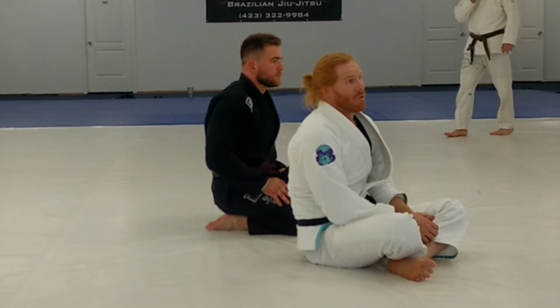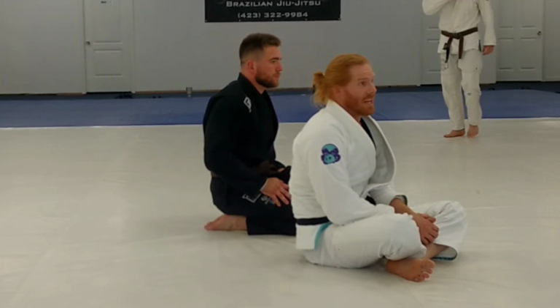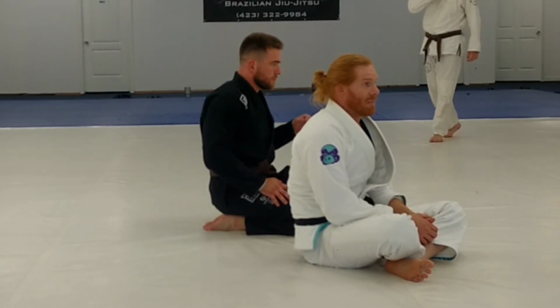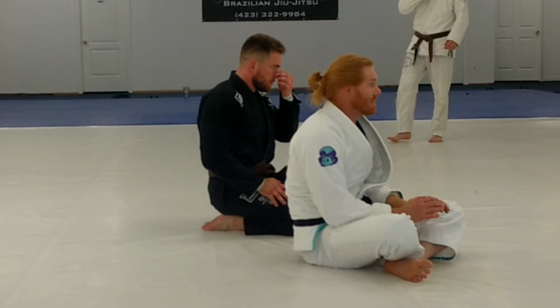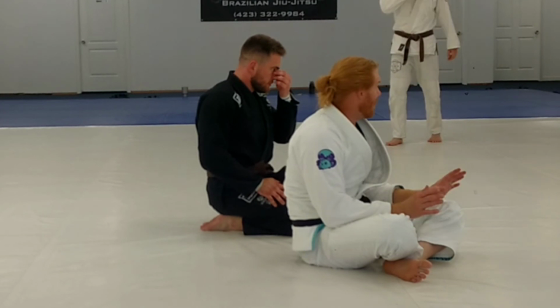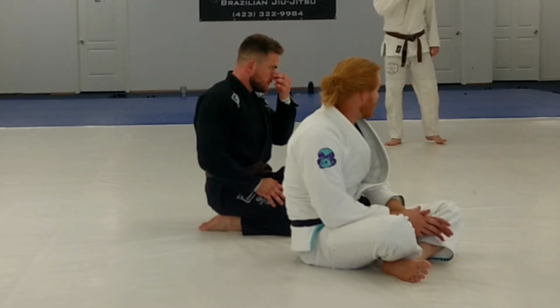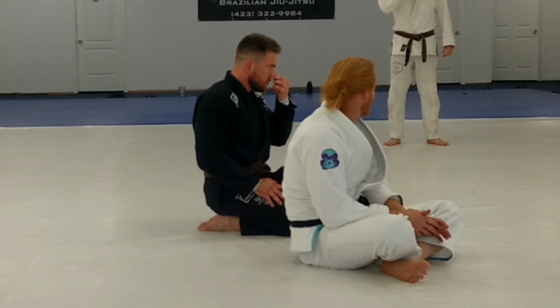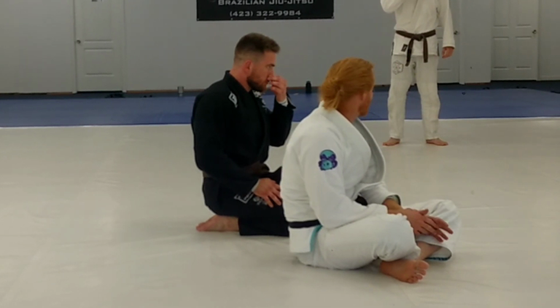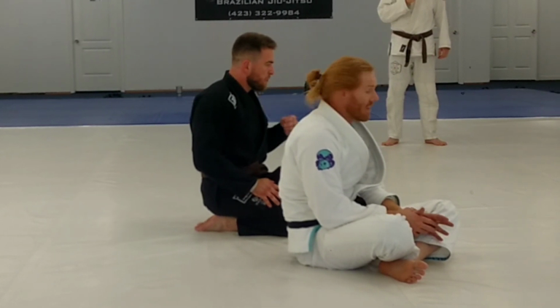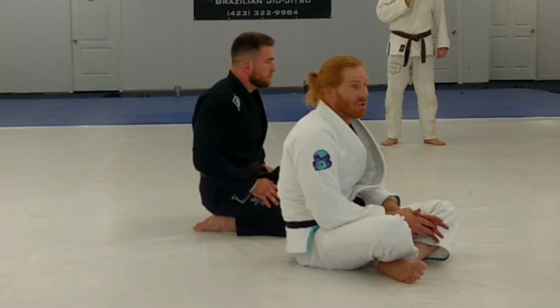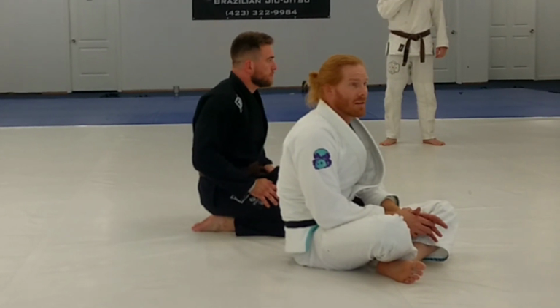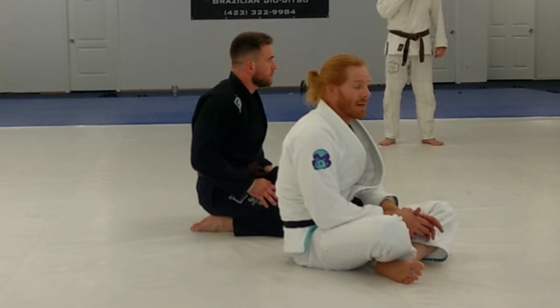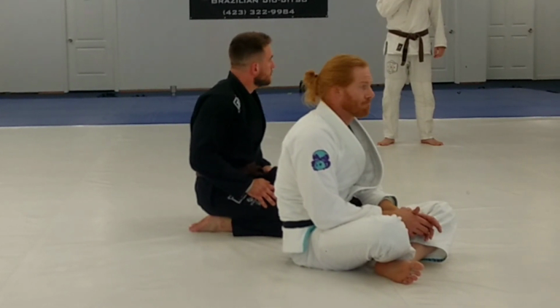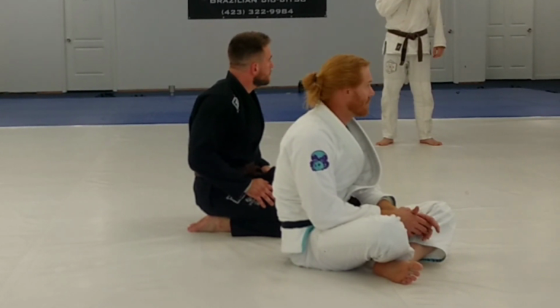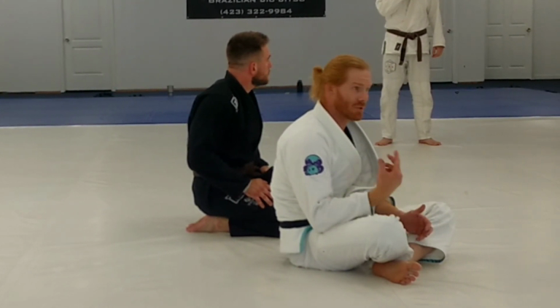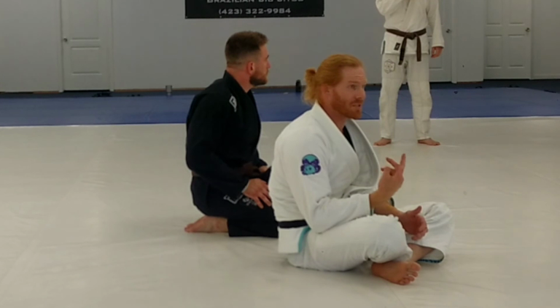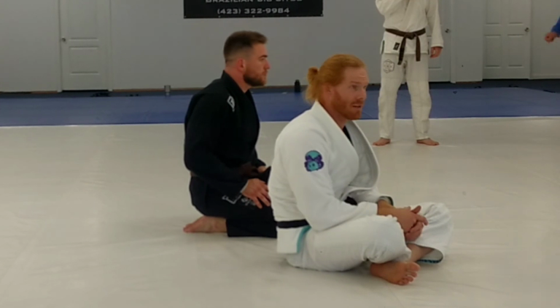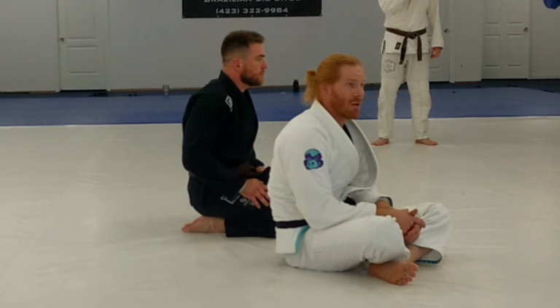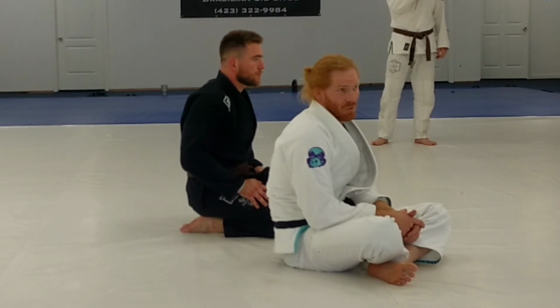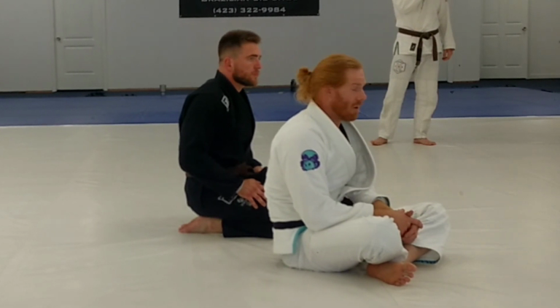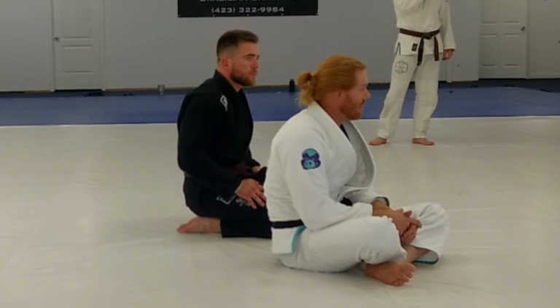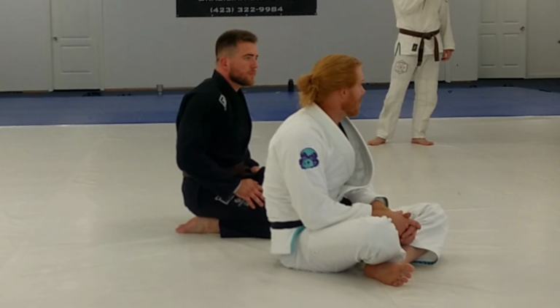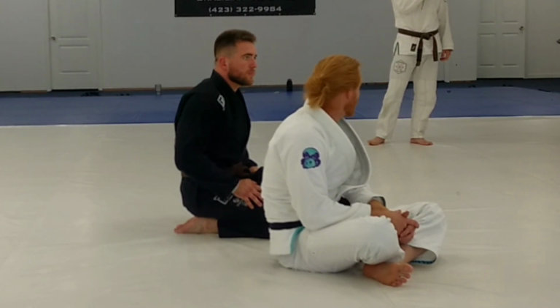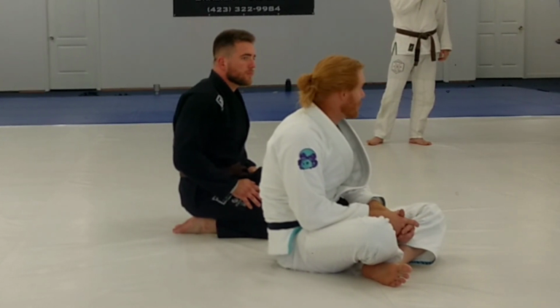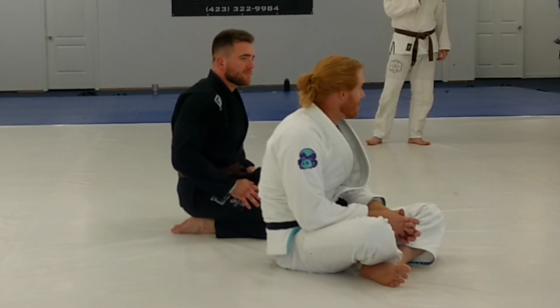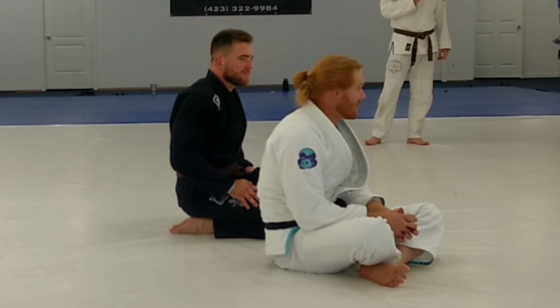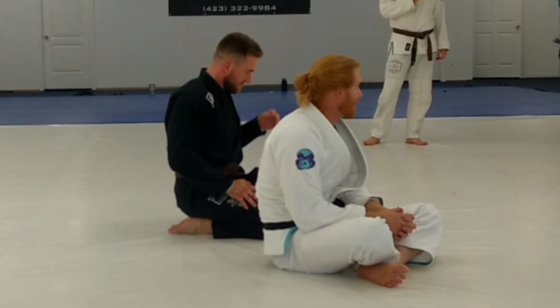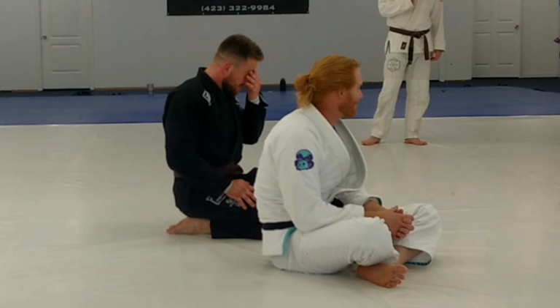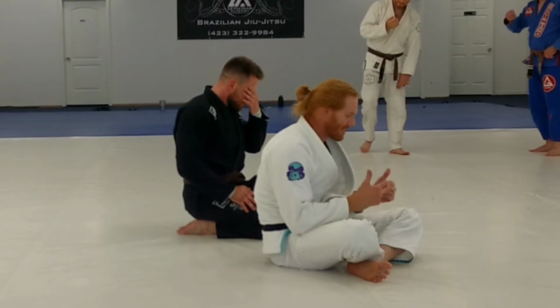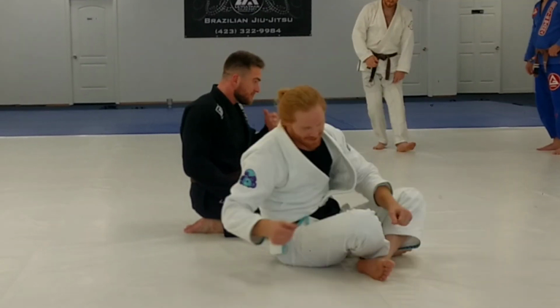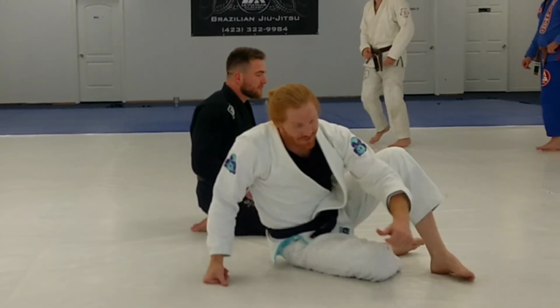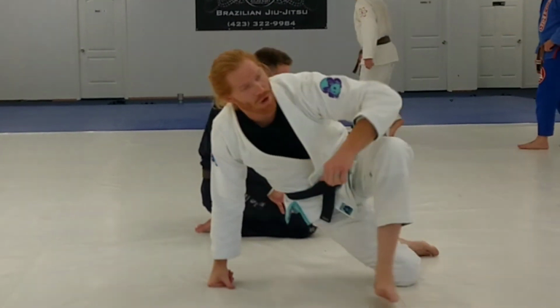For the next 15 minutes, it's open mat drilling. You guys can drill whatever it is you like — just make sure you get some good reps in. Whatever you've been working on, whatever you've been working on from YouTube. Let's do it. You guys need a drink of water? Grab it.